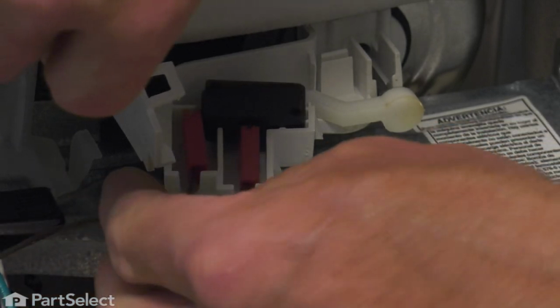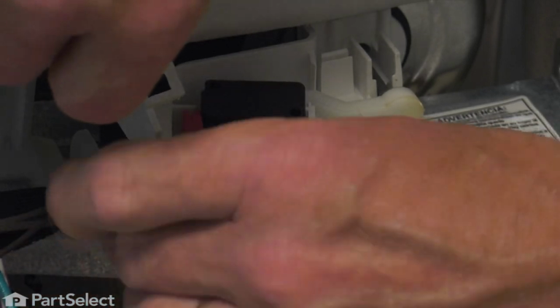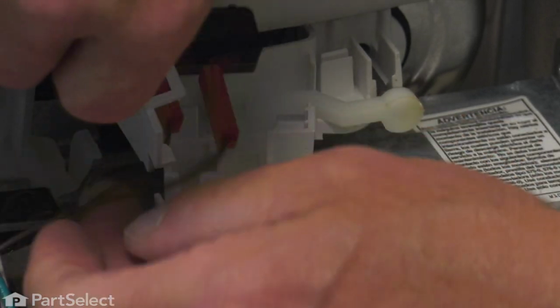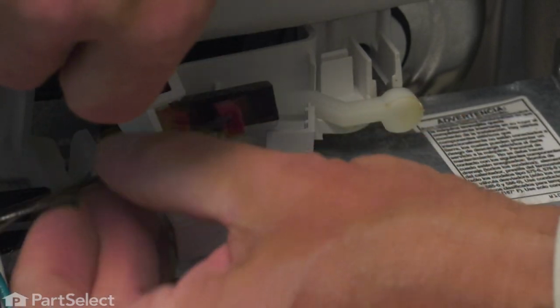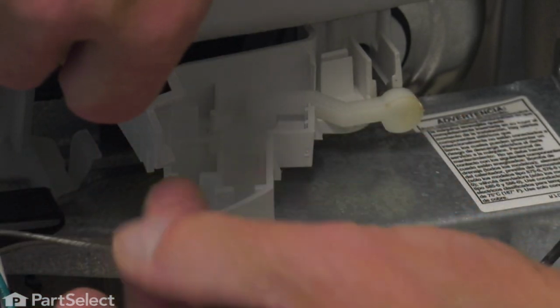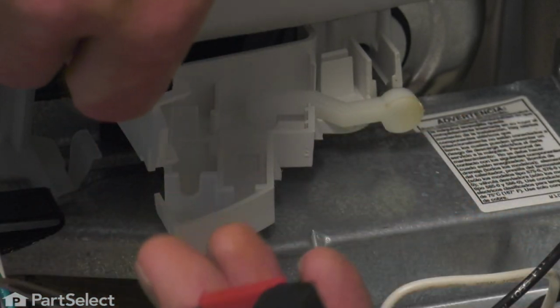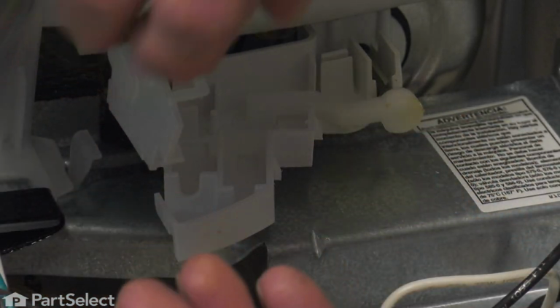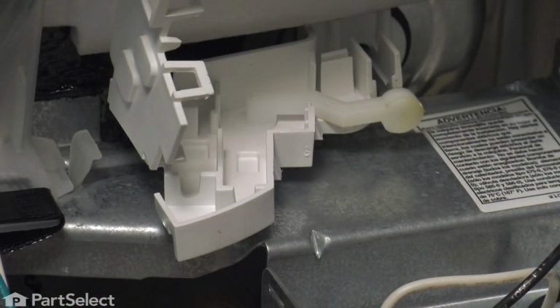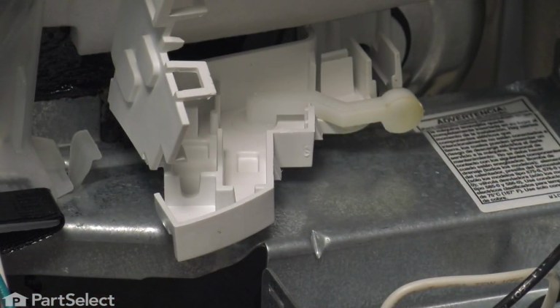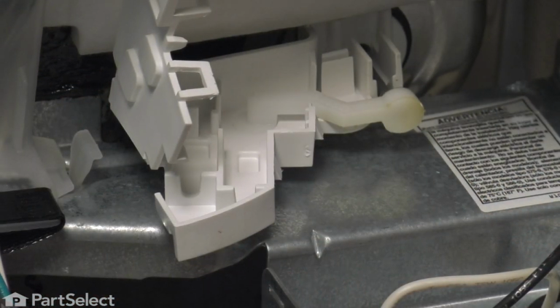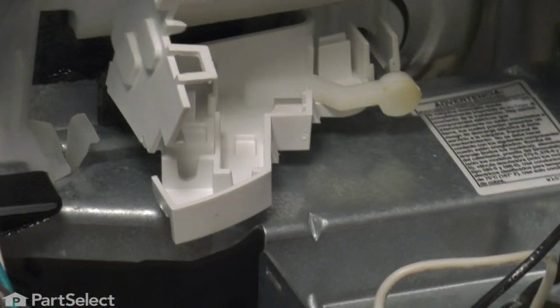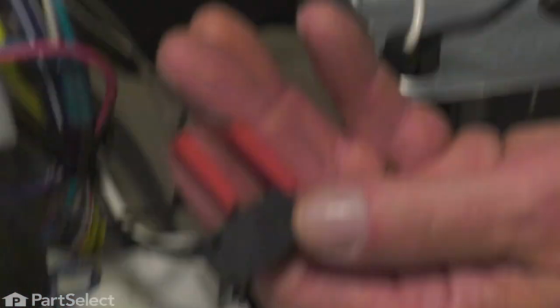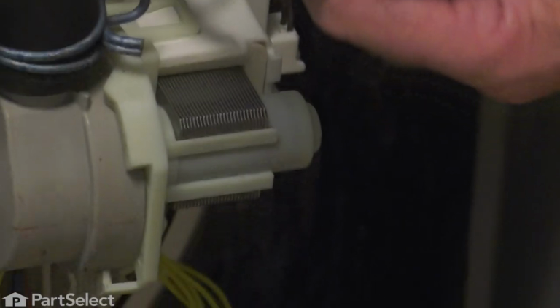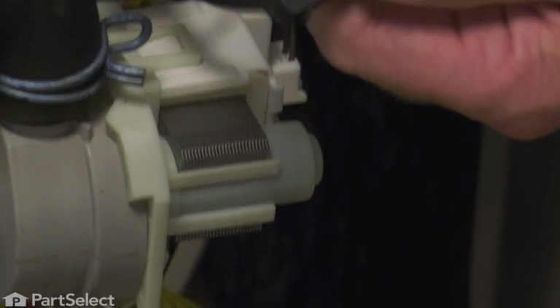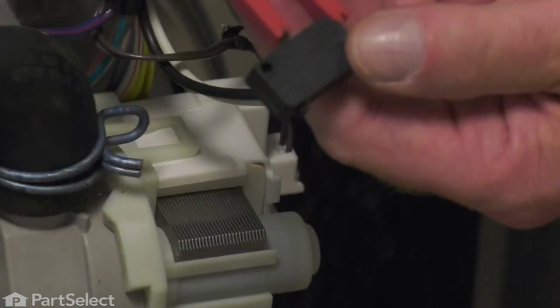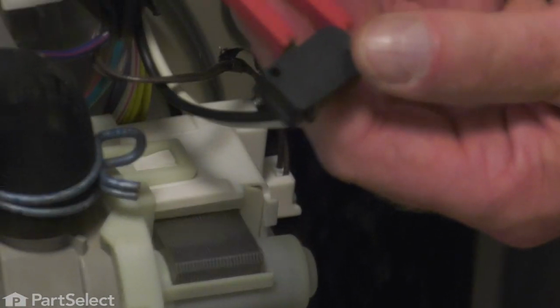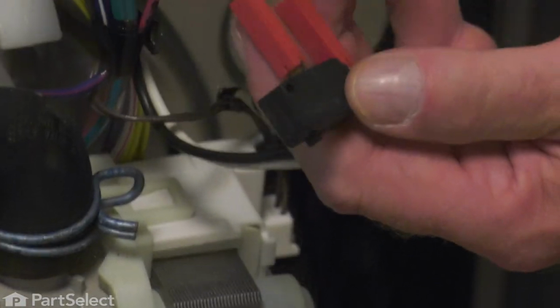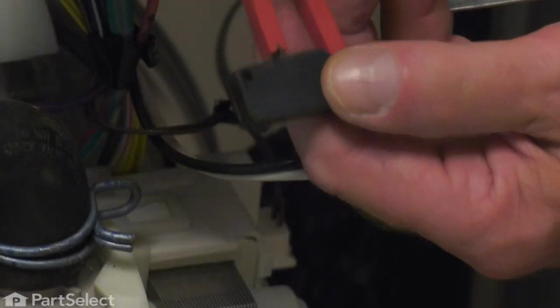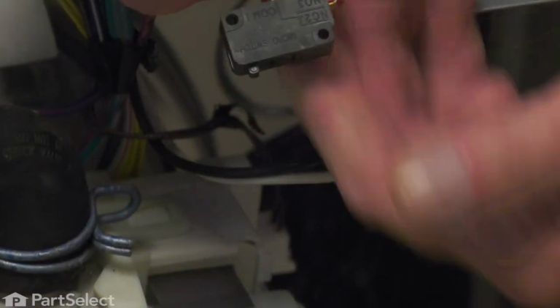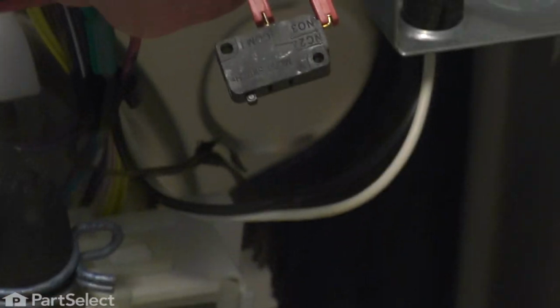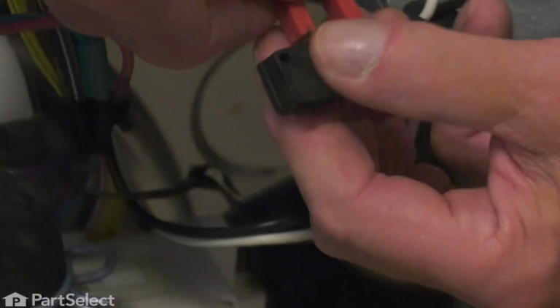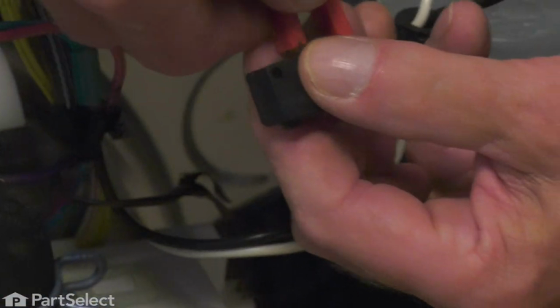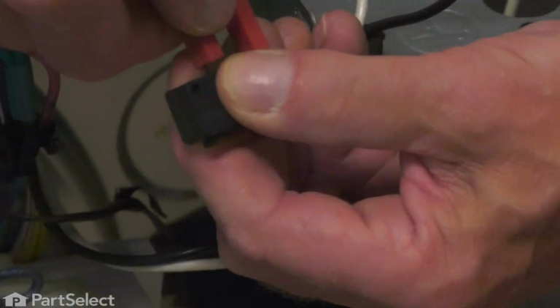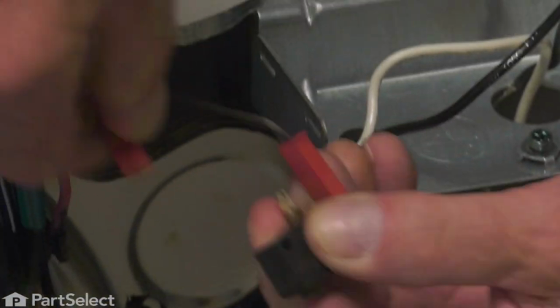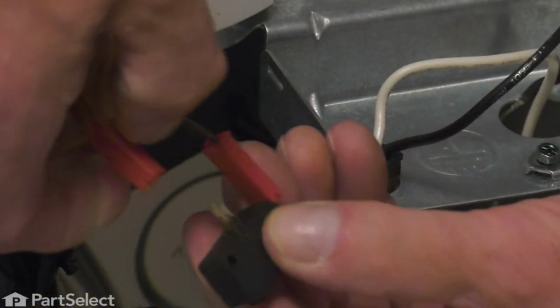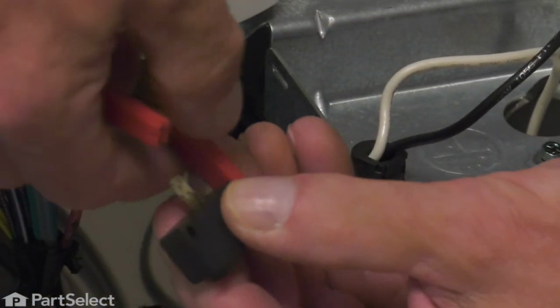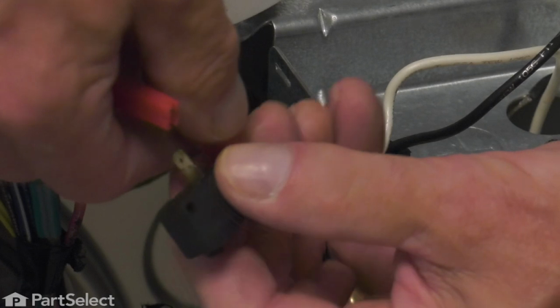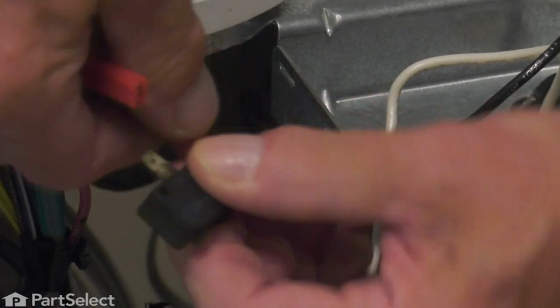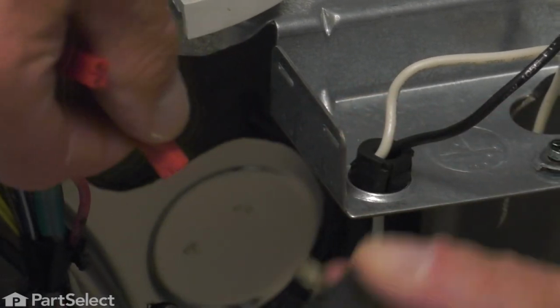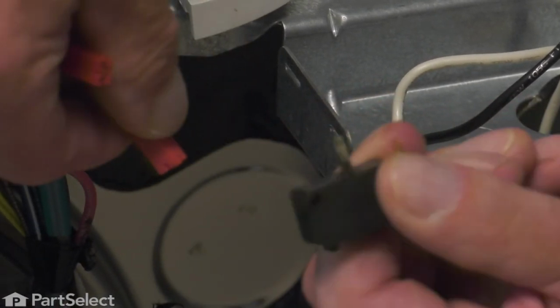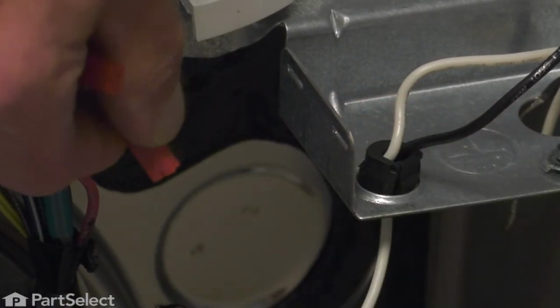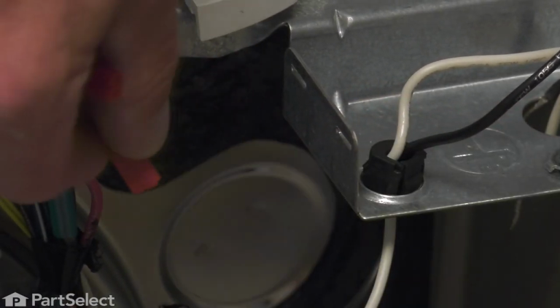Just remove those wires and lift the switch completely out of that housing. We'll disconnect the wire terminals to the old switch and discard it.